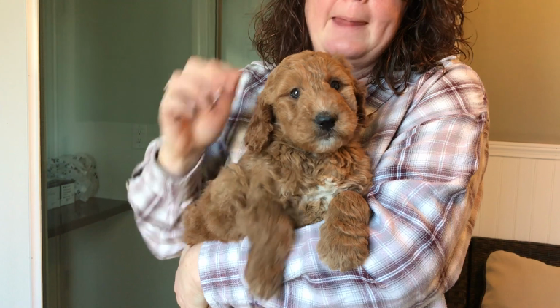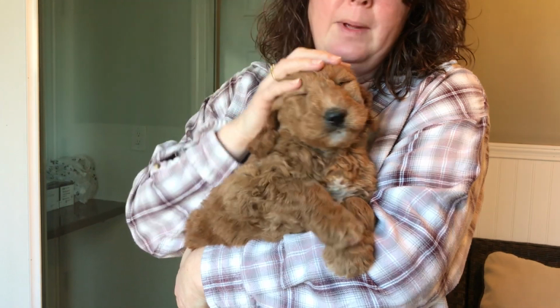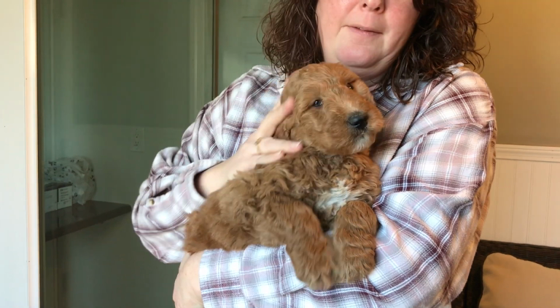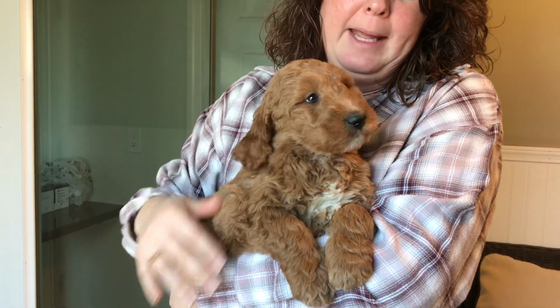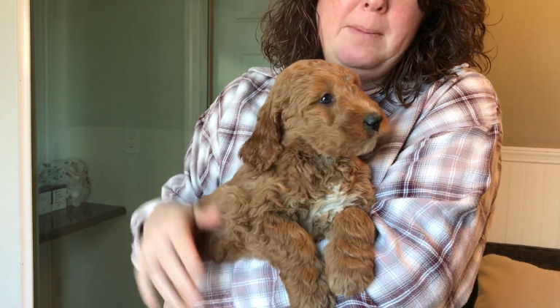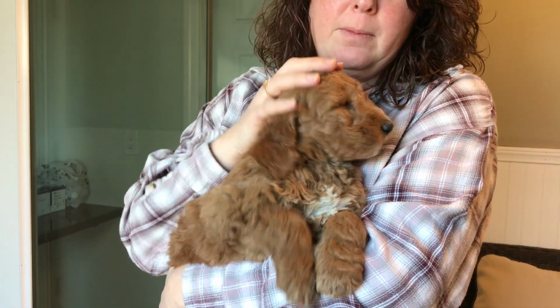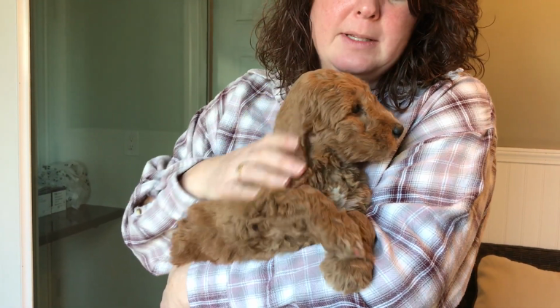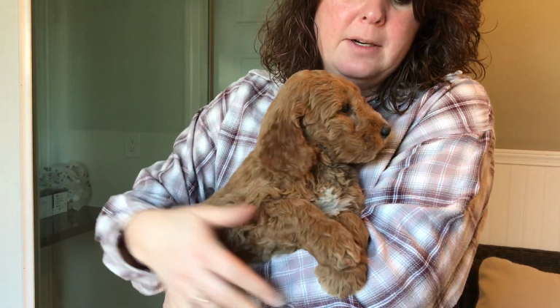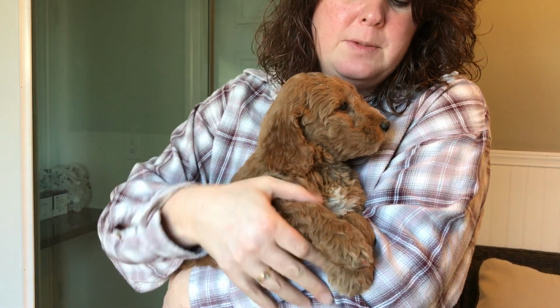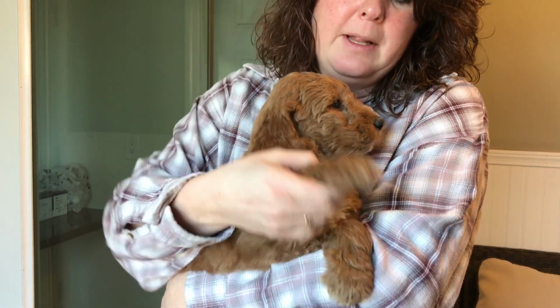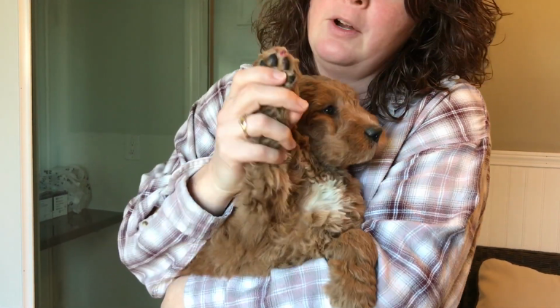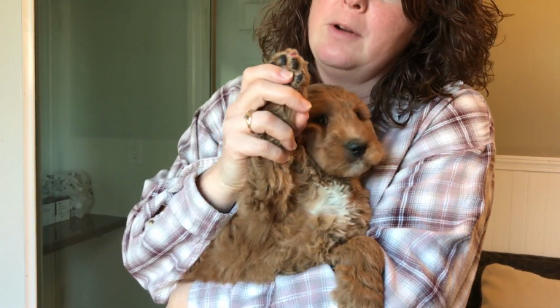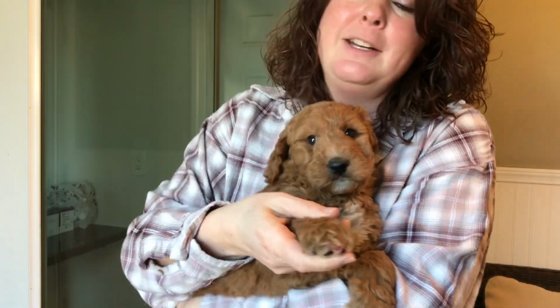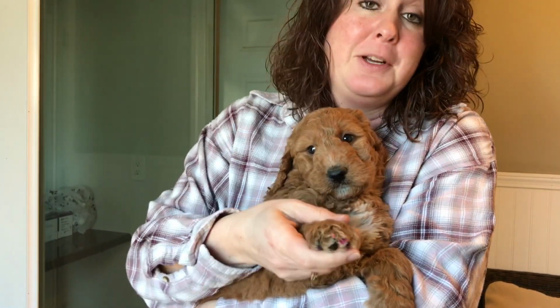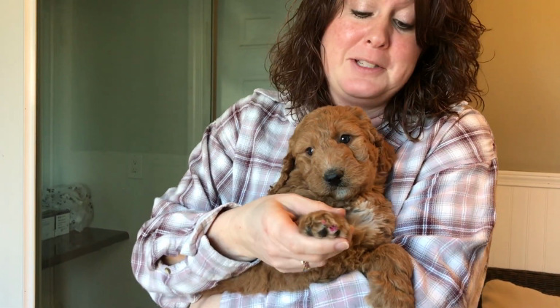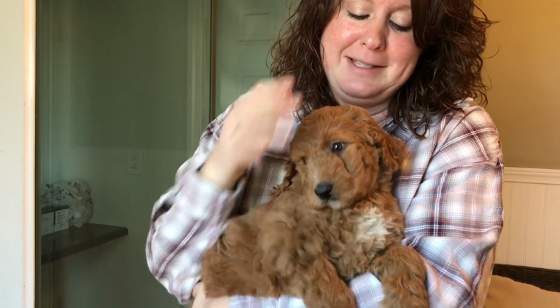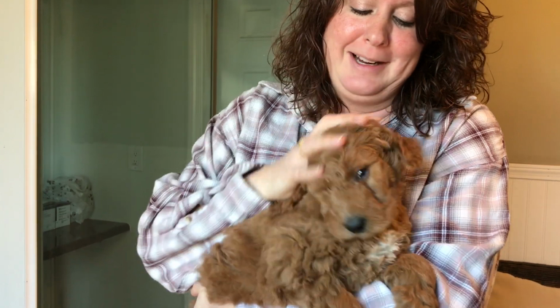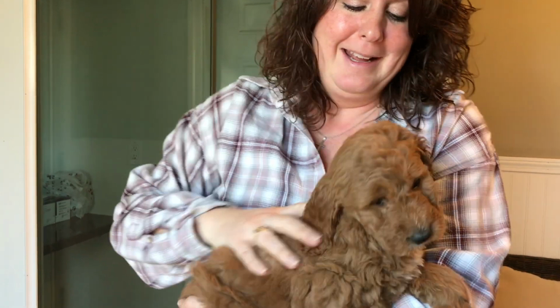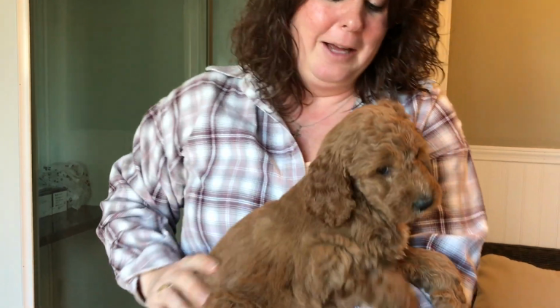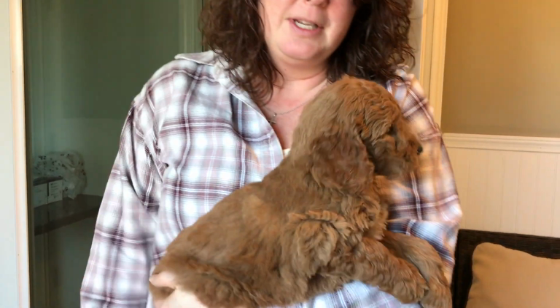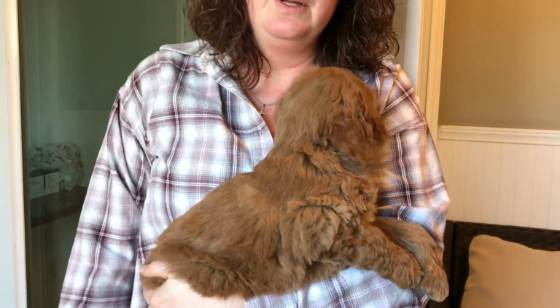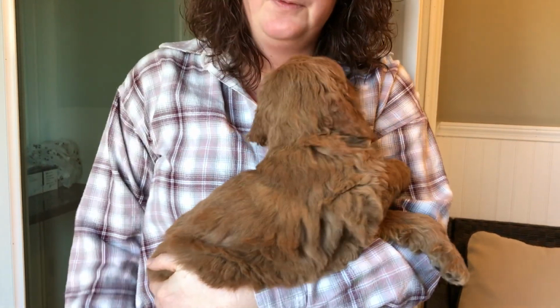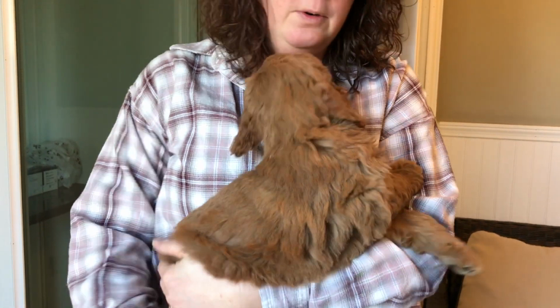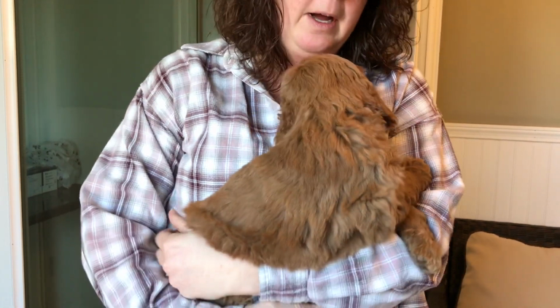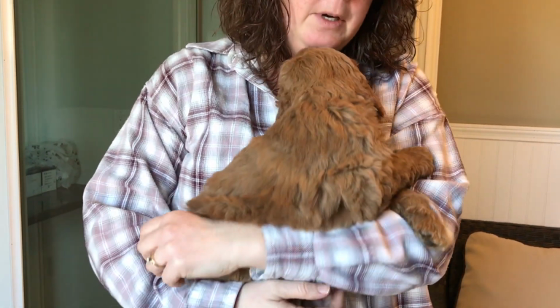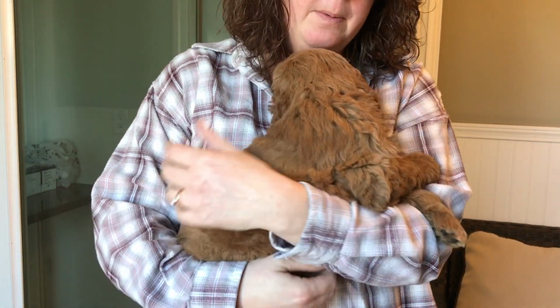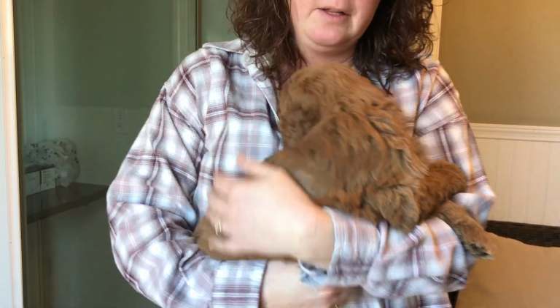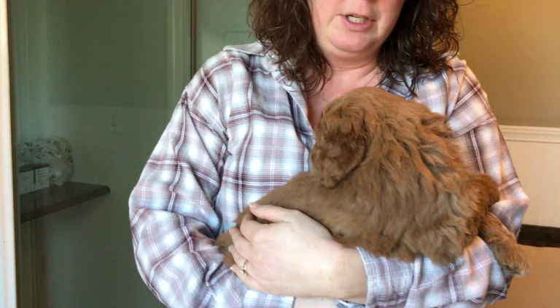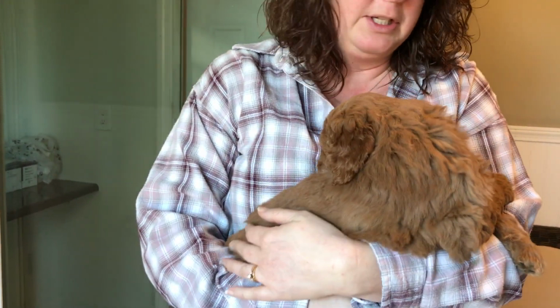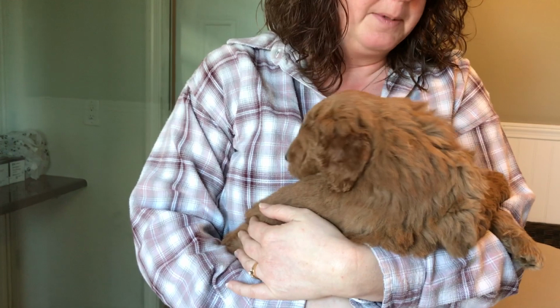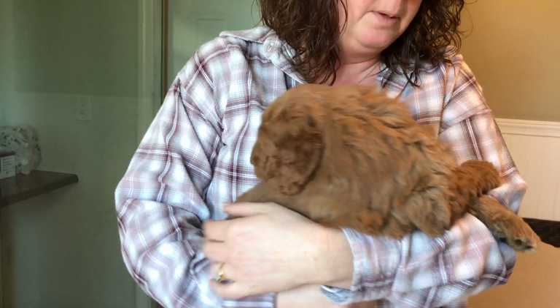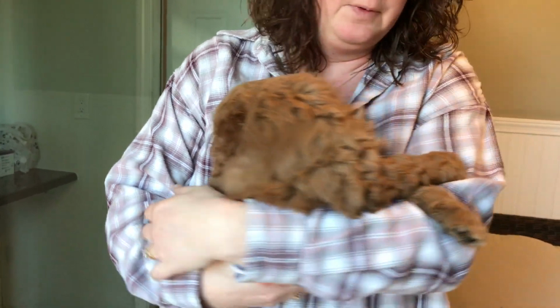Here we have the pink female from Molly's litter. We colored her toenails pink to identify her. Just a beautiful copper-red color — she's just absolutely beautiful.